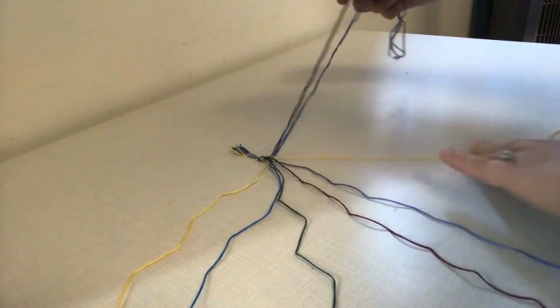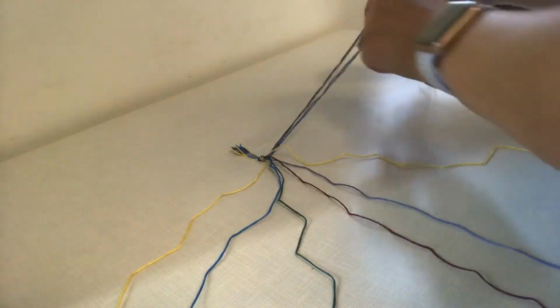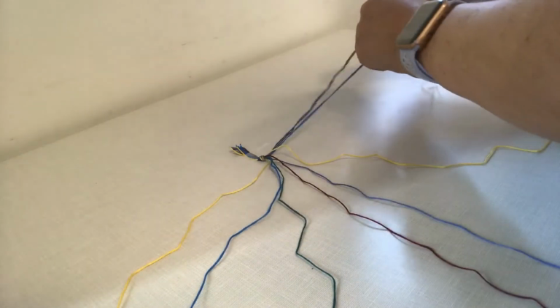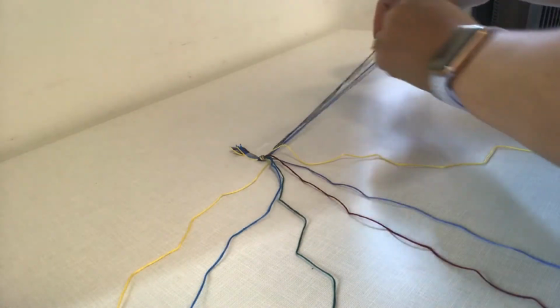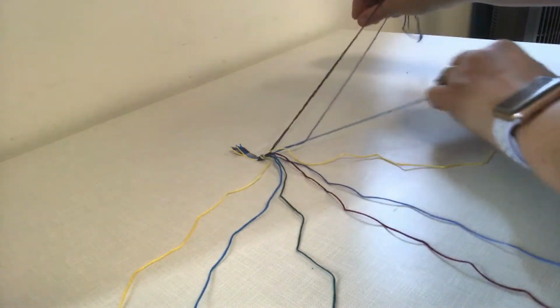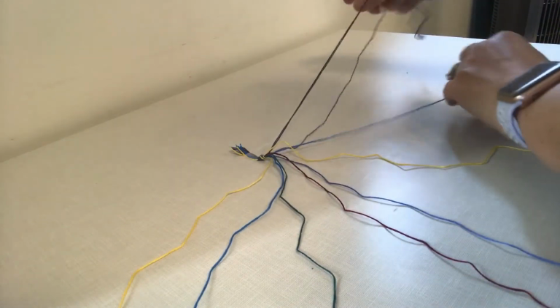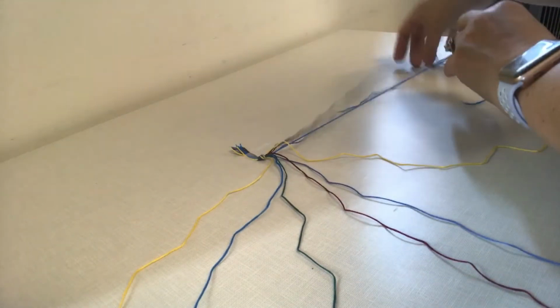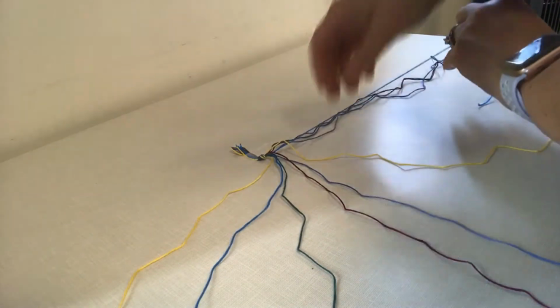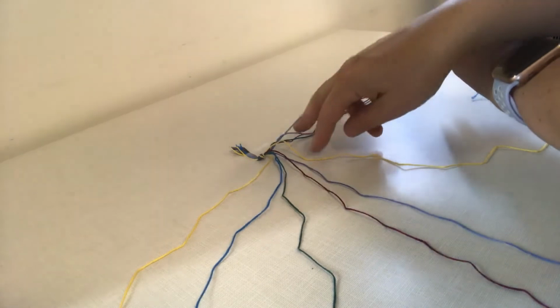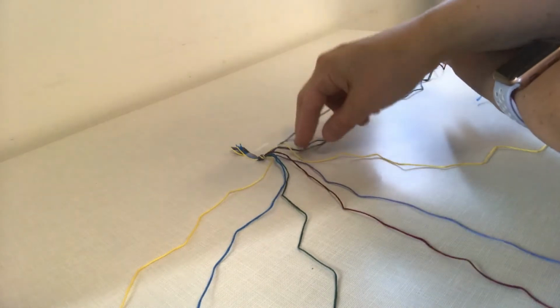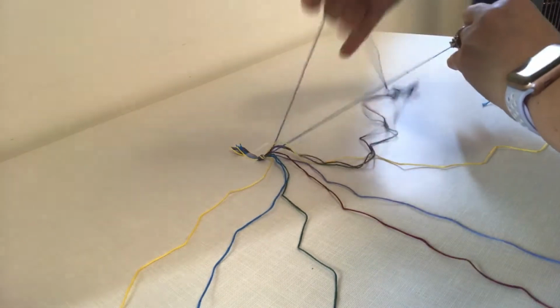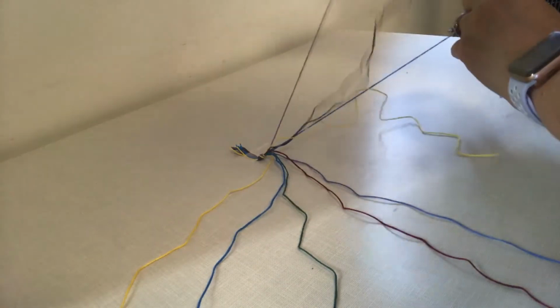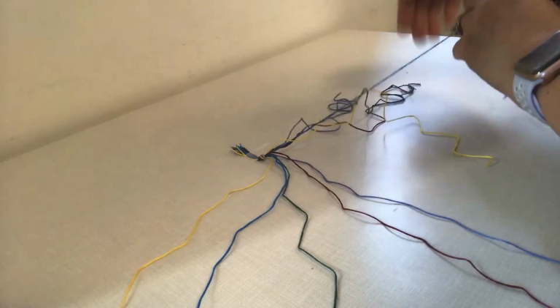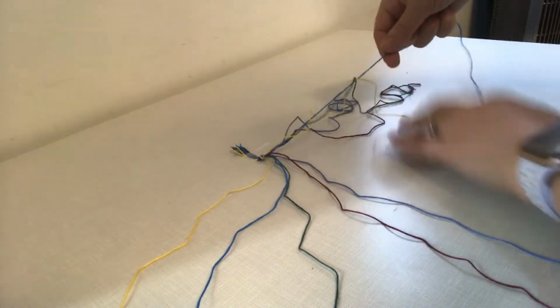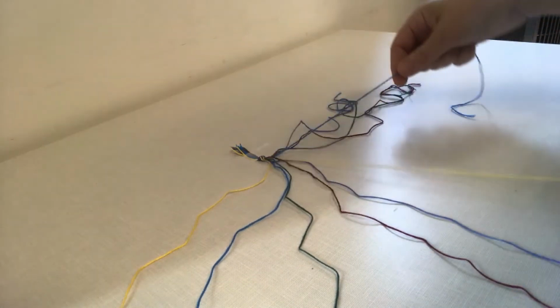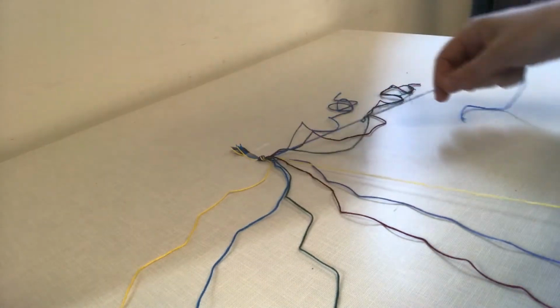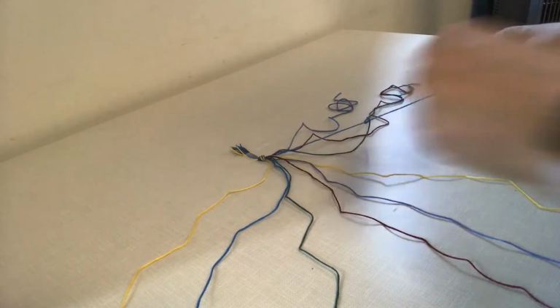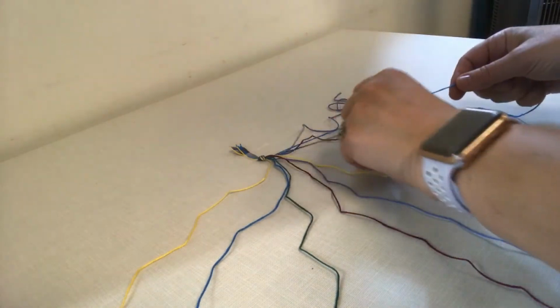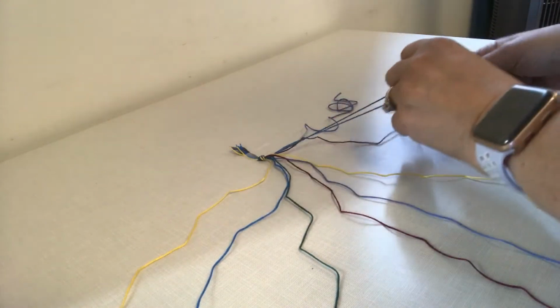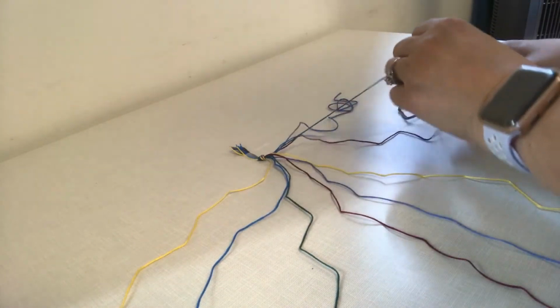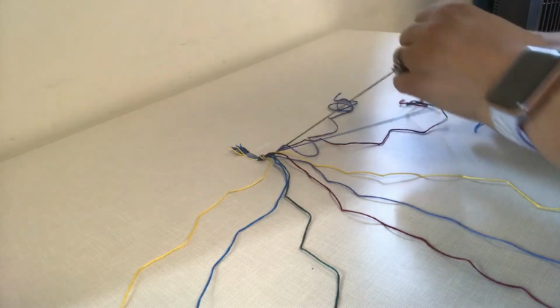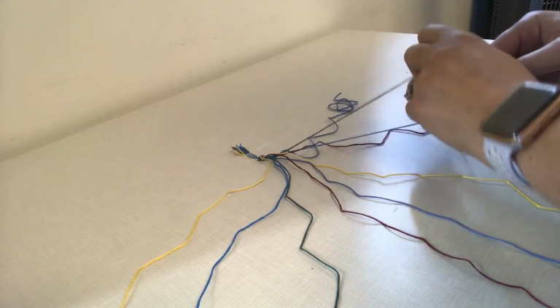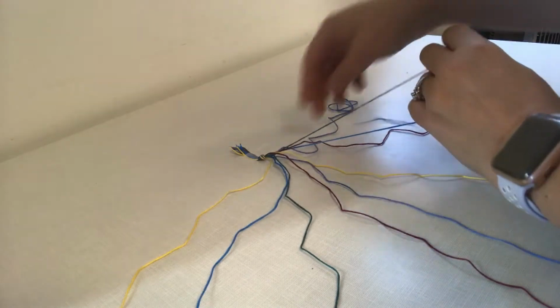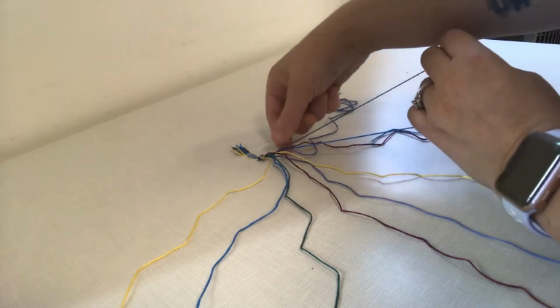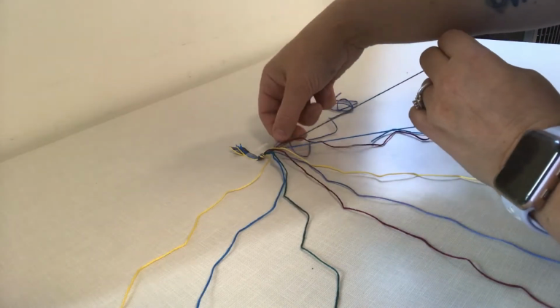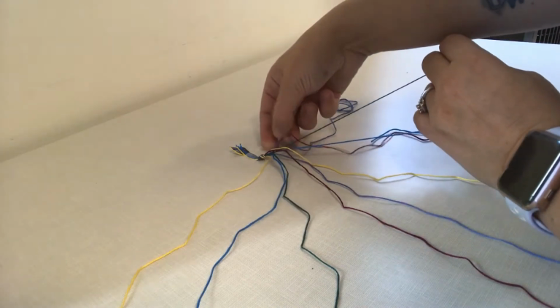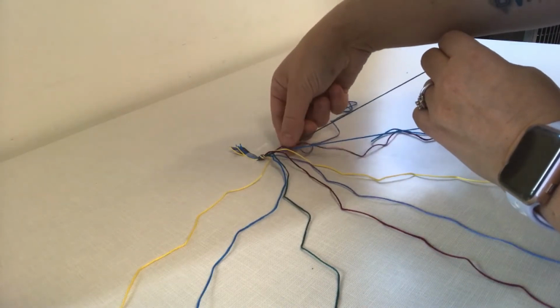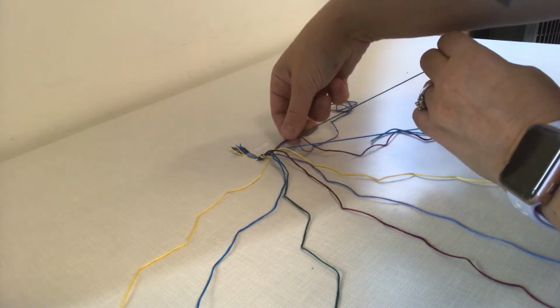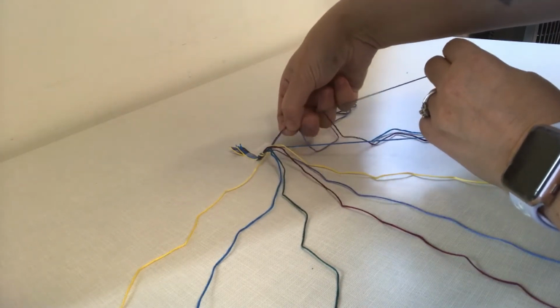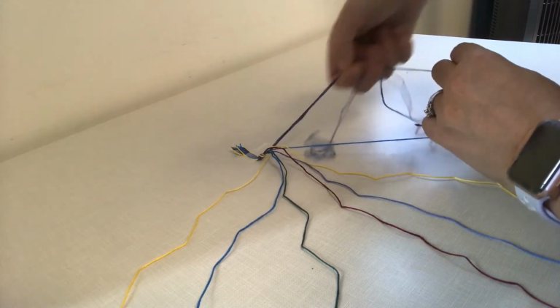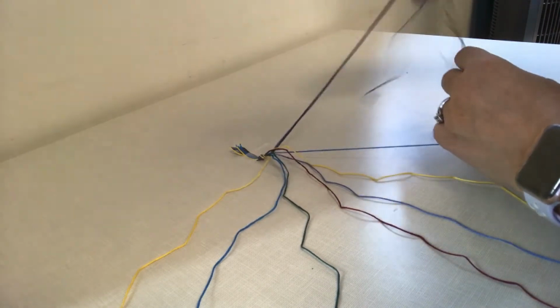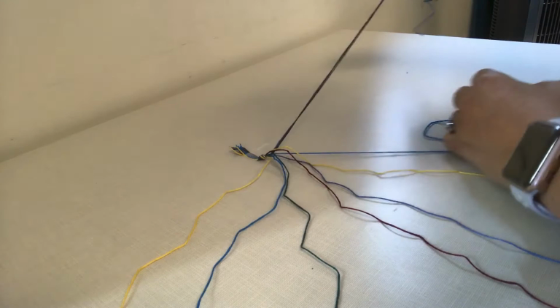So blue — and again my purple is tangled in my blue but that's okay. I'm just going to get it all set up. So blue — there we go, blue.